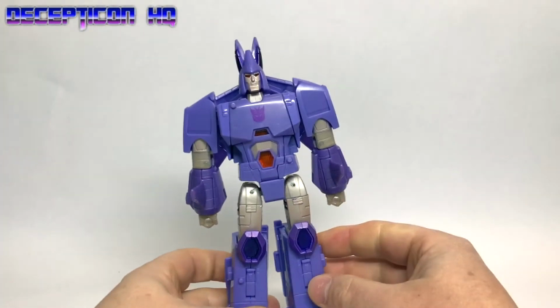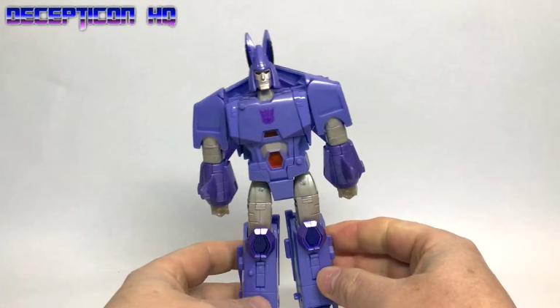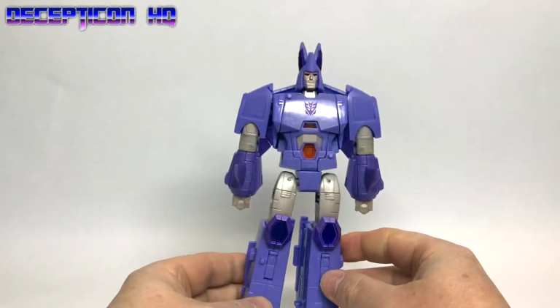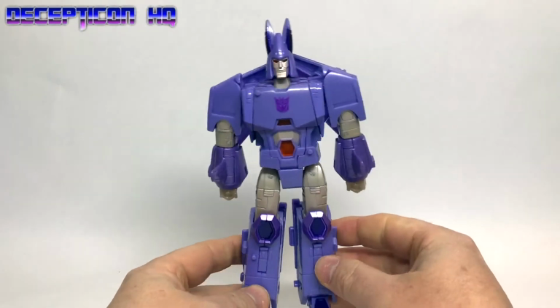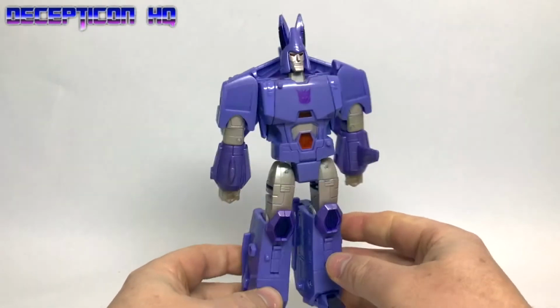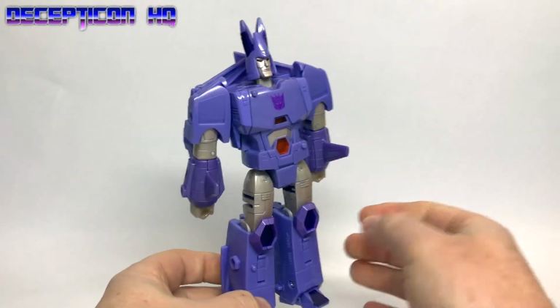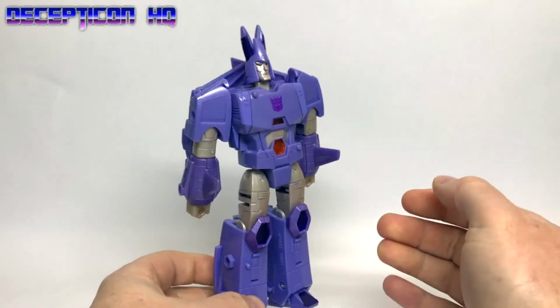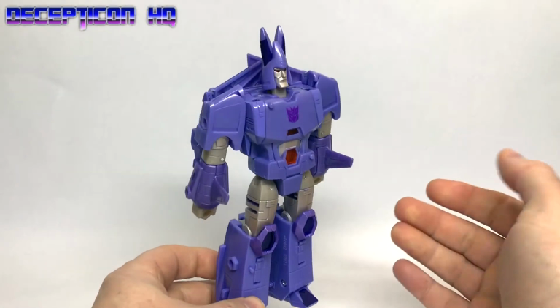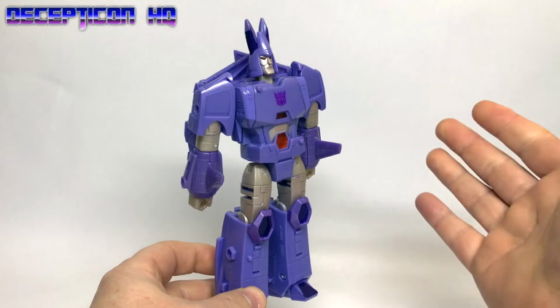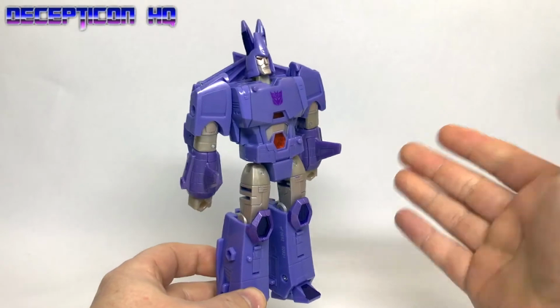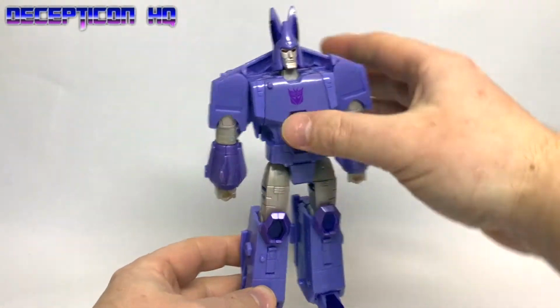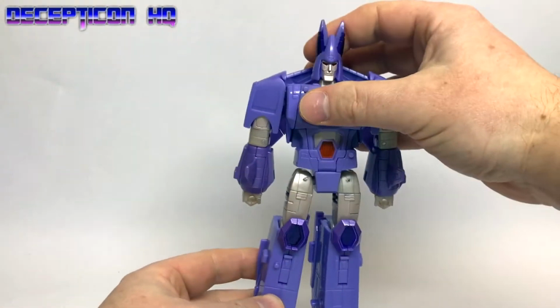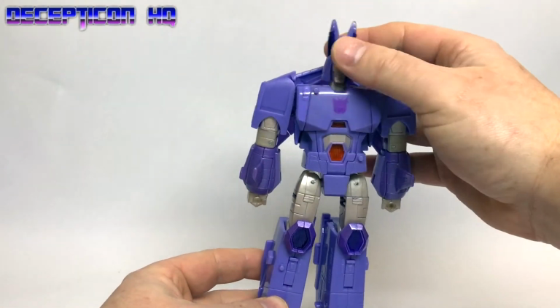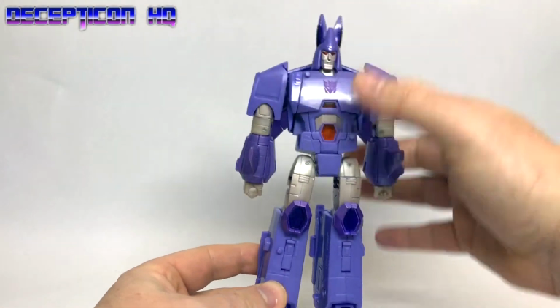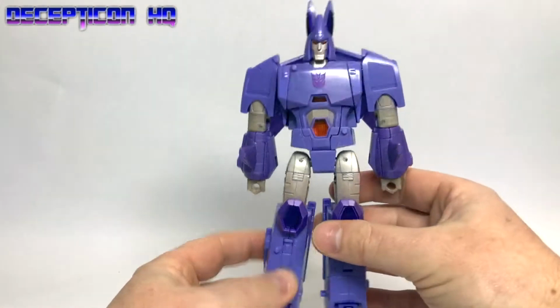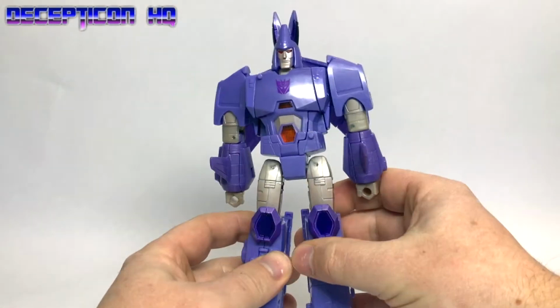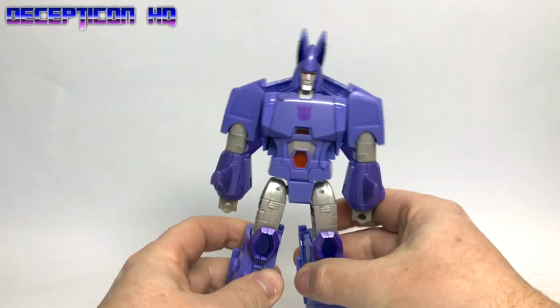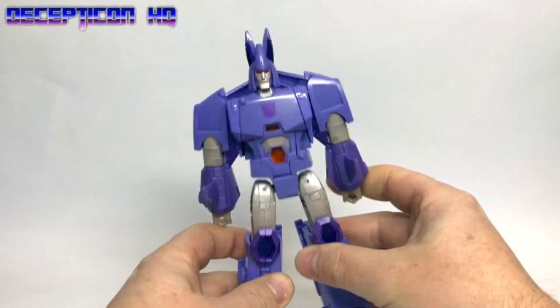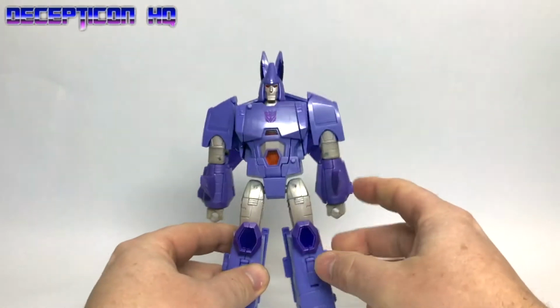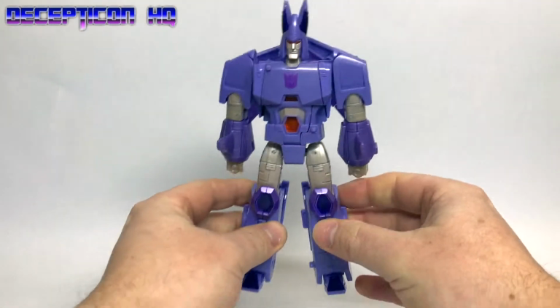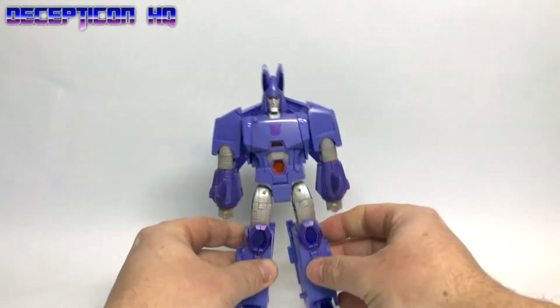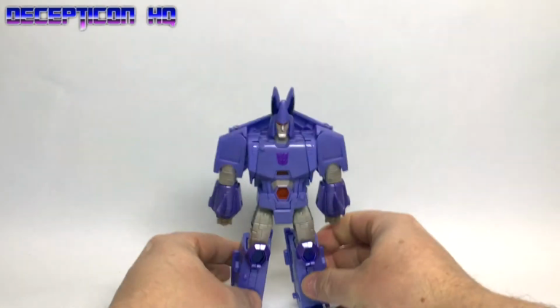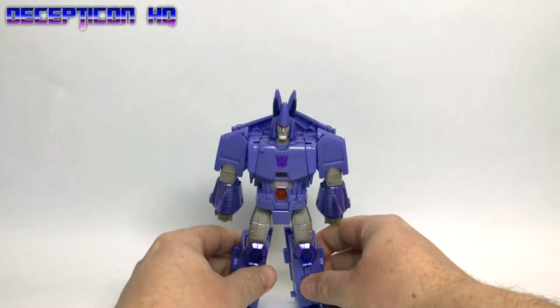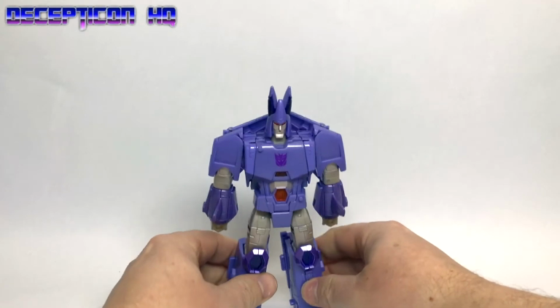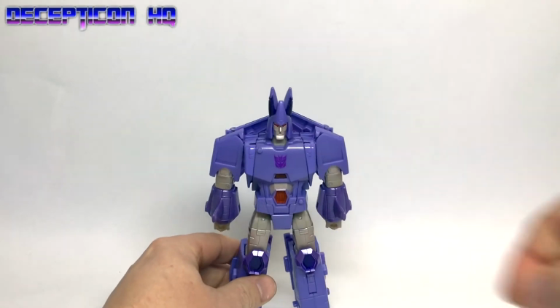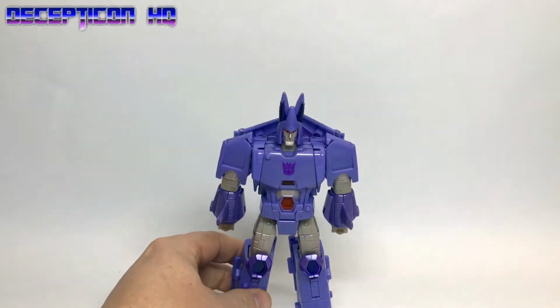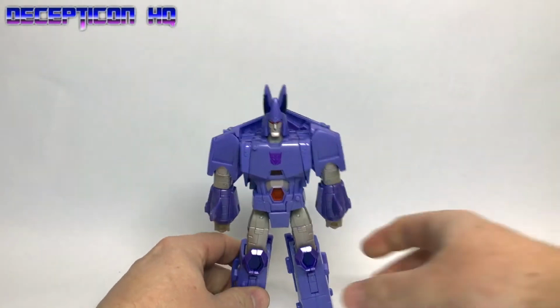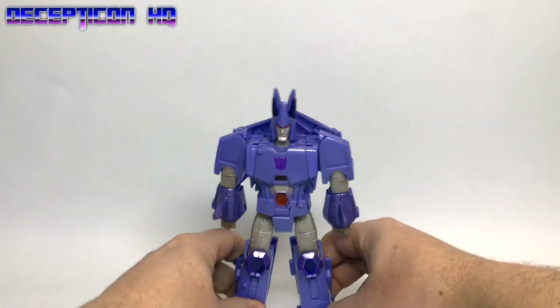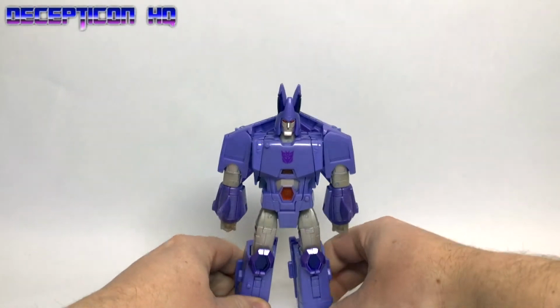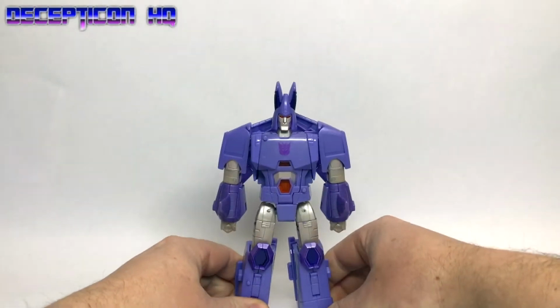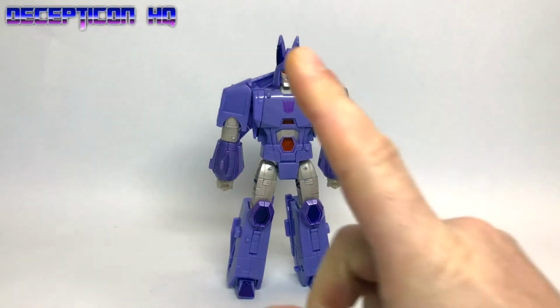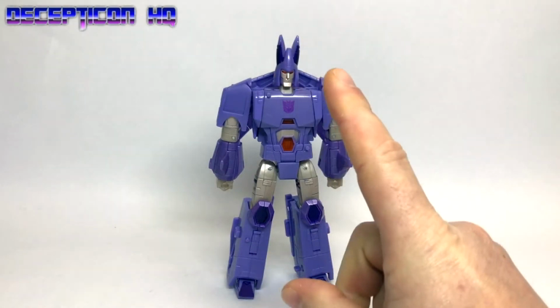So Cyclonus the warrior, without his armada. He's a nice weight. Let's stand him up so you can see him. But wait —